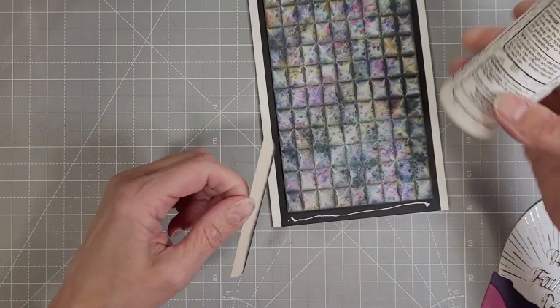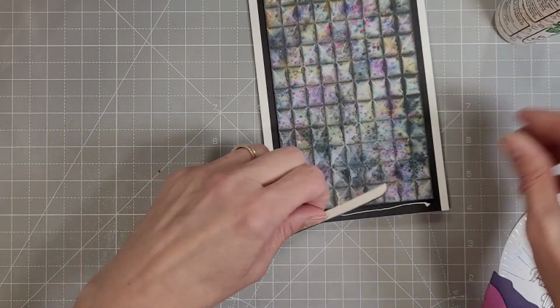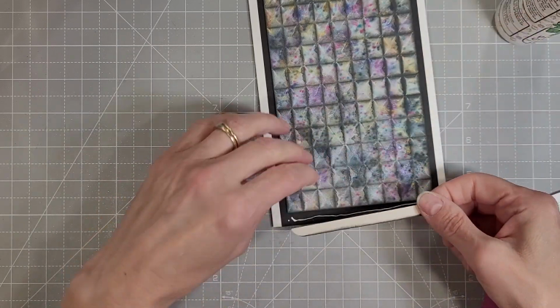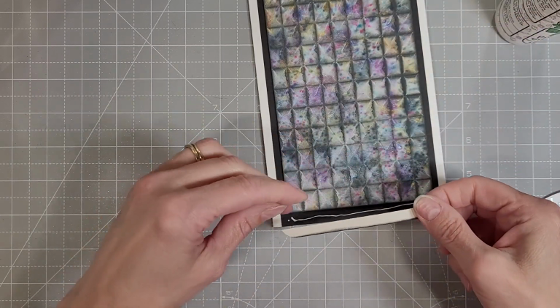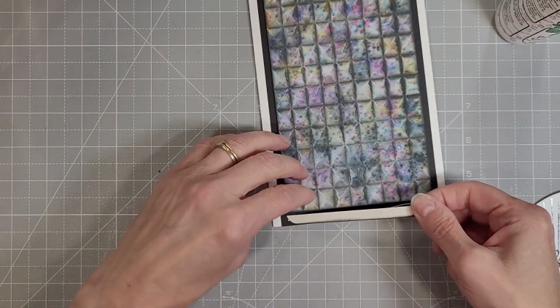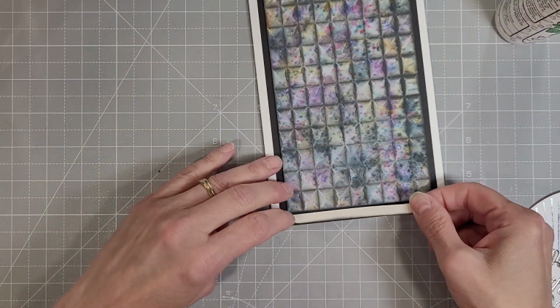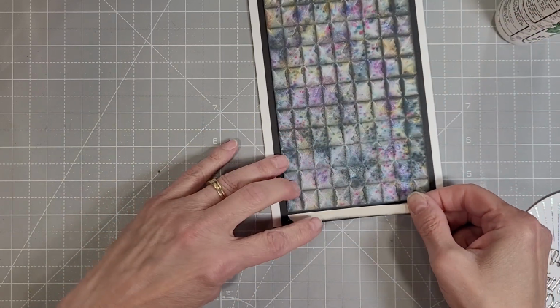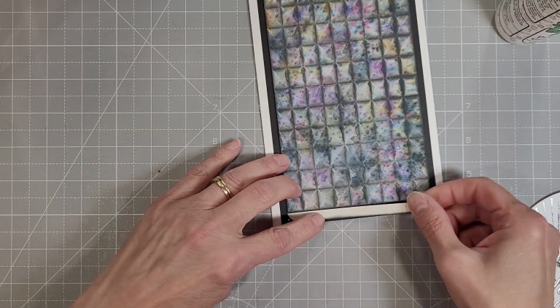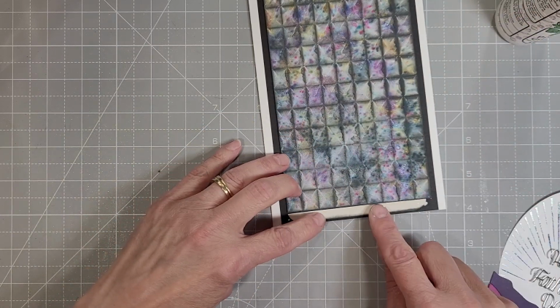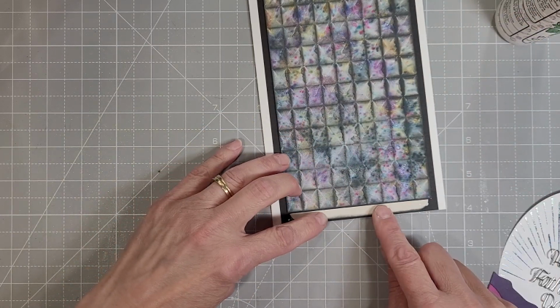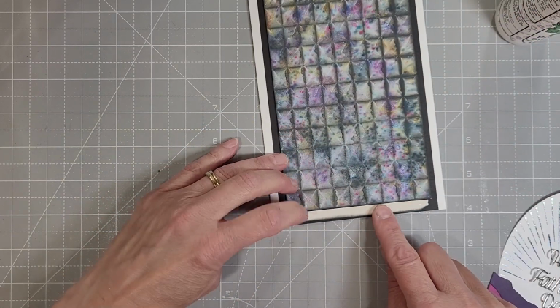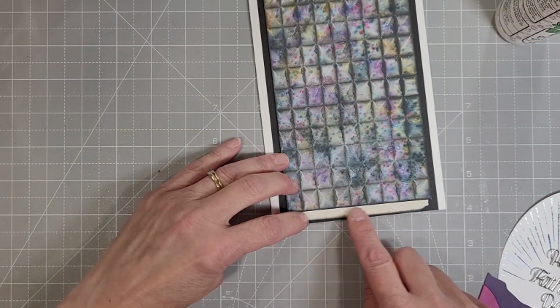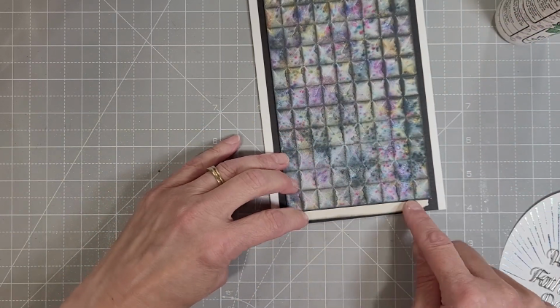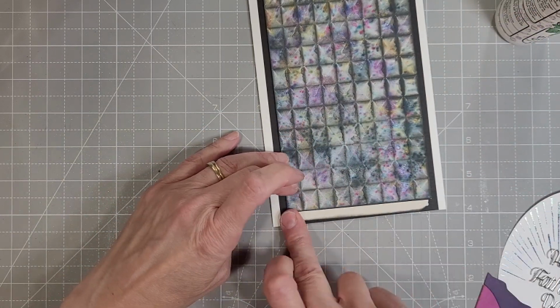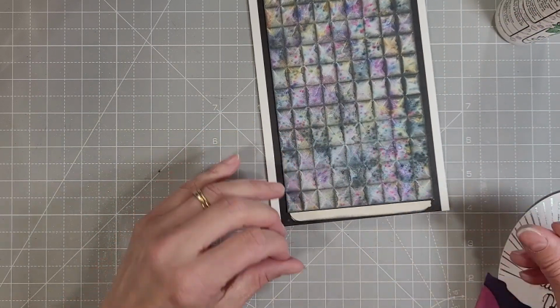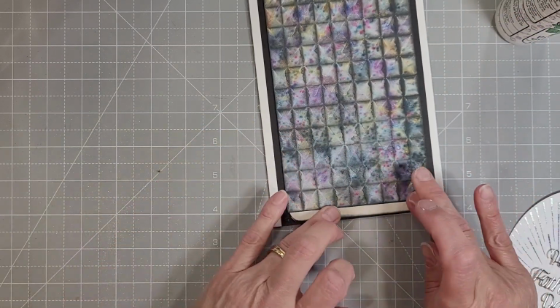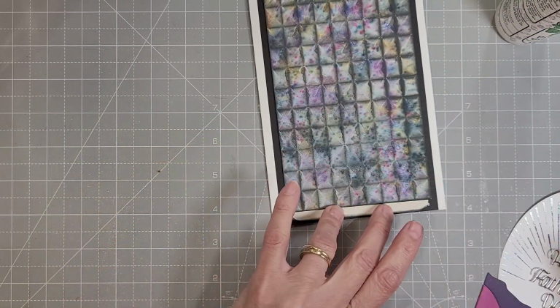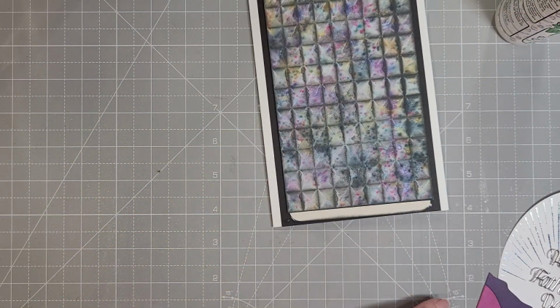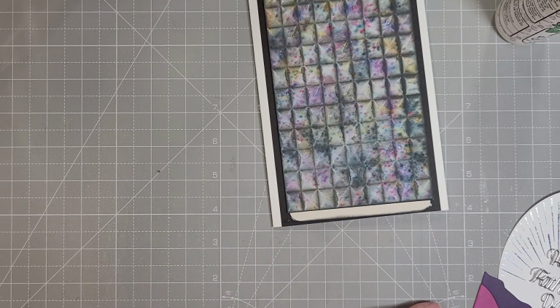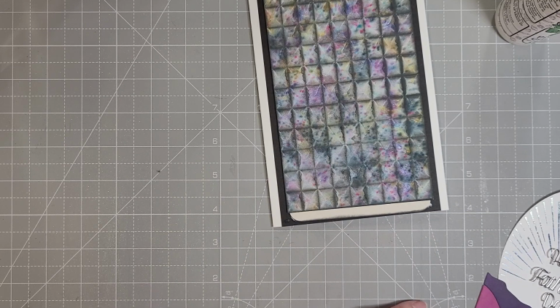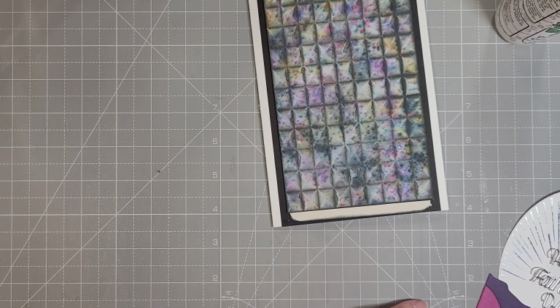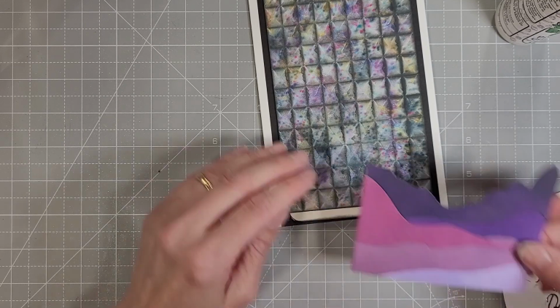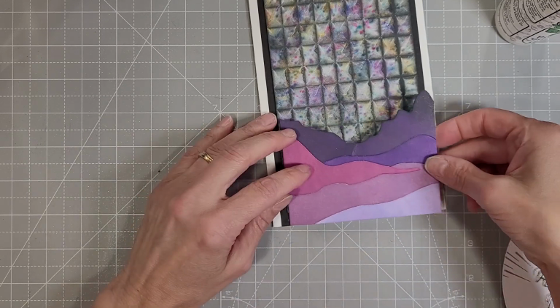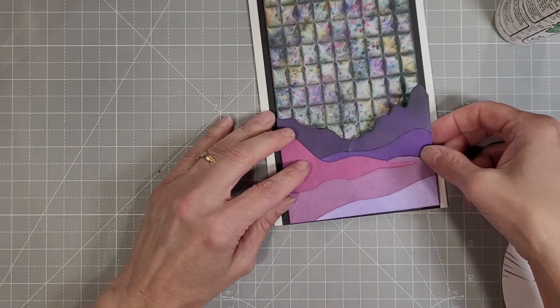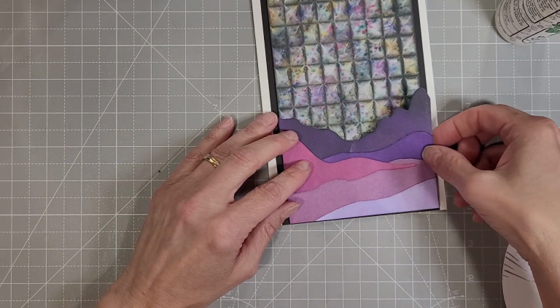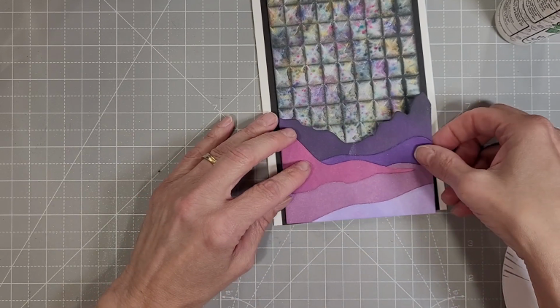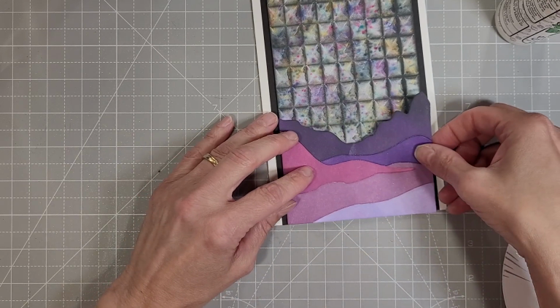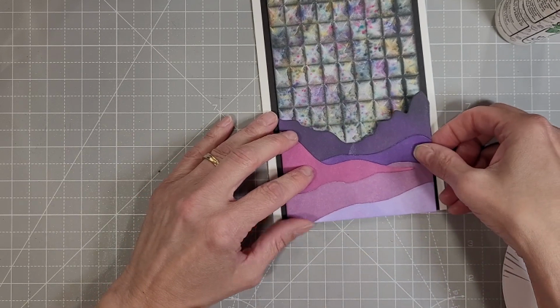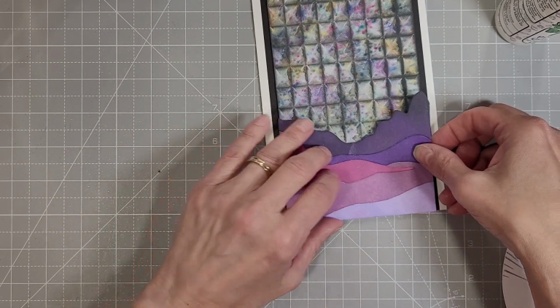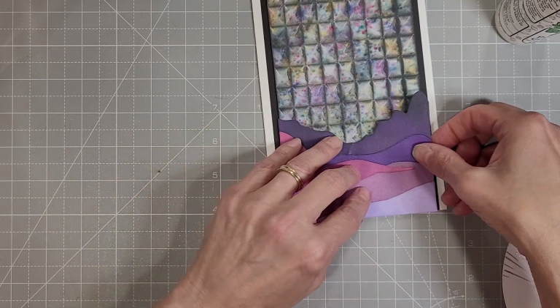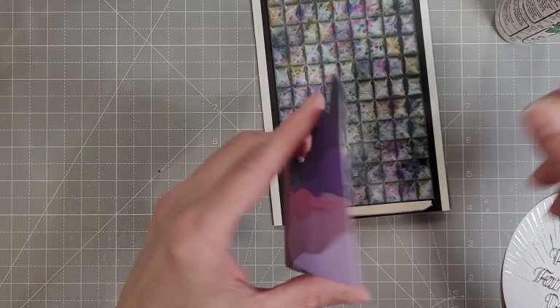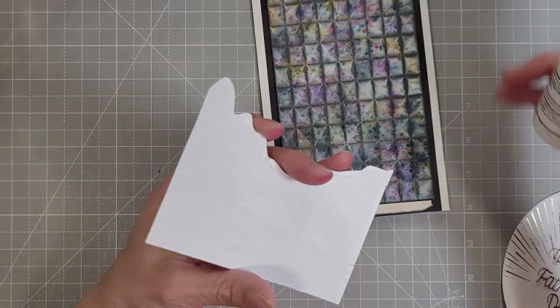I do have an ink blender for each color — it's just something I chose to do. It took me years to come to that decision, but I don't regret it at all.